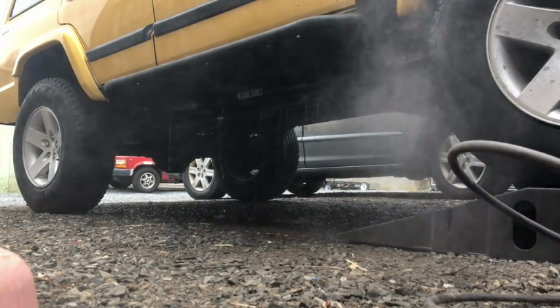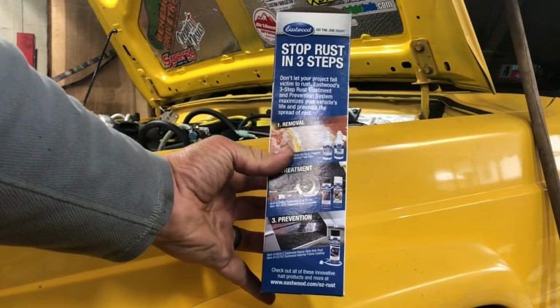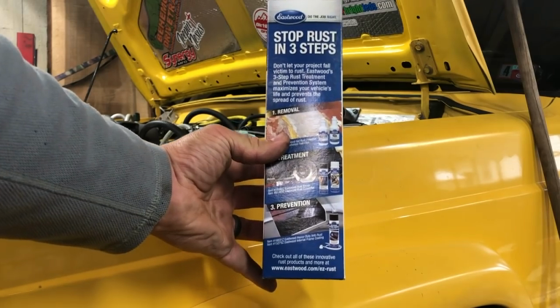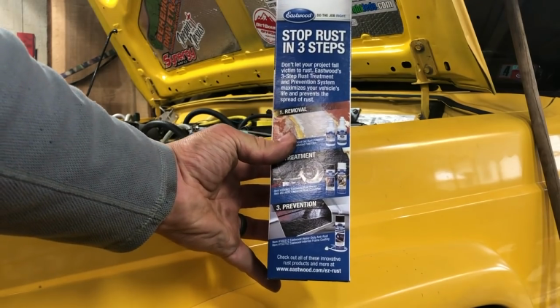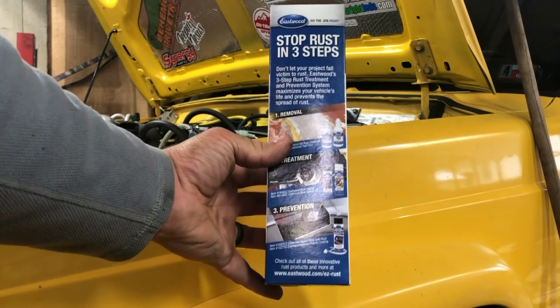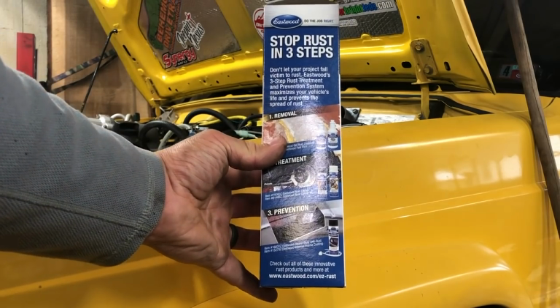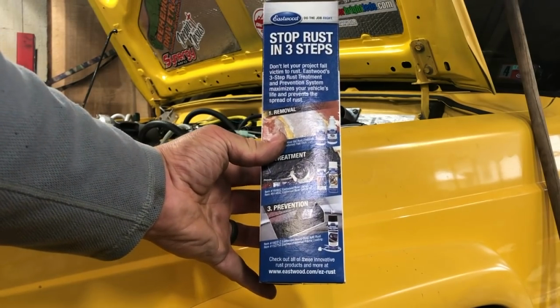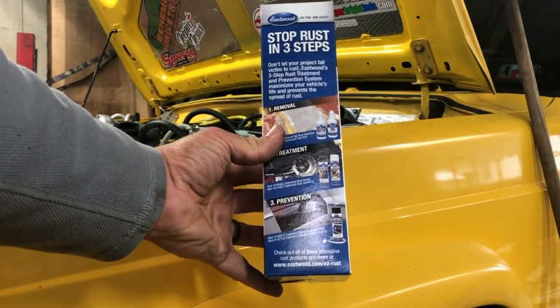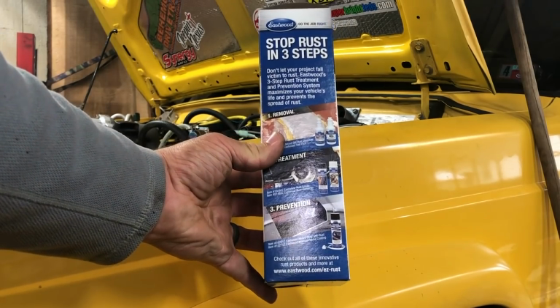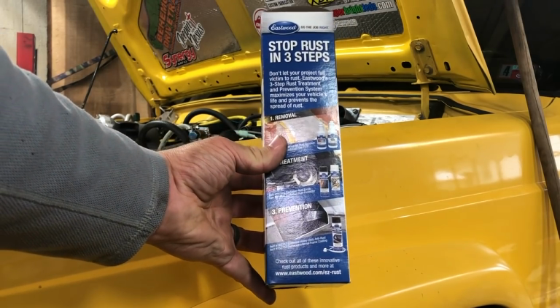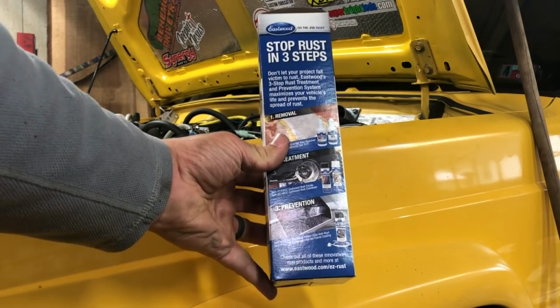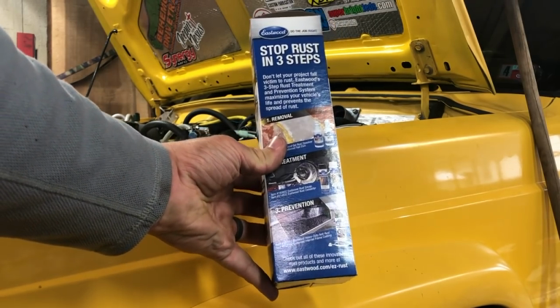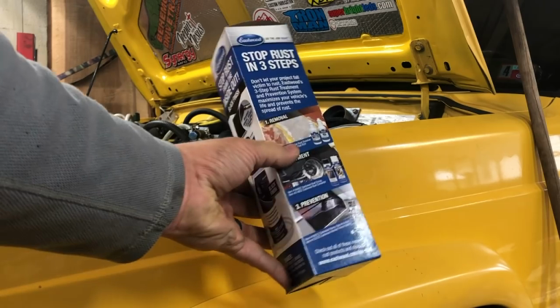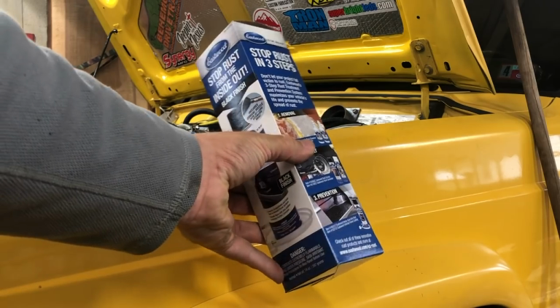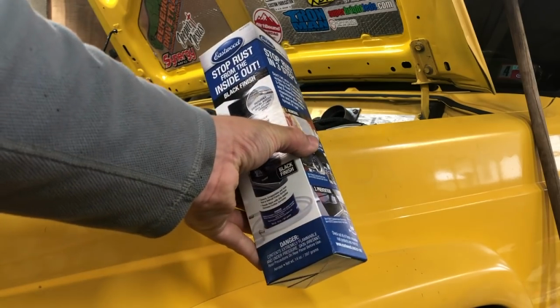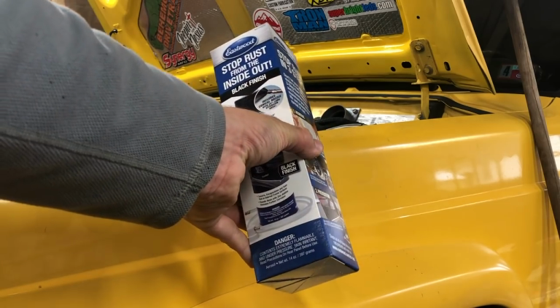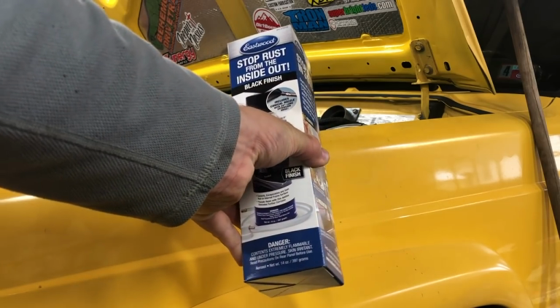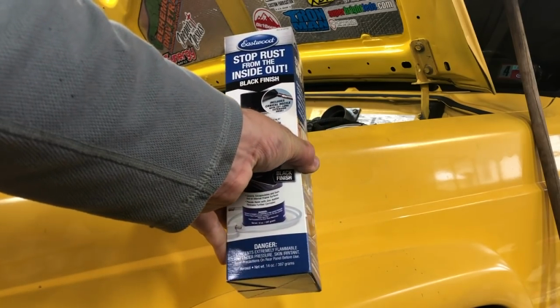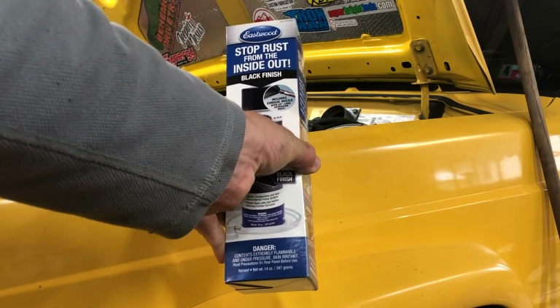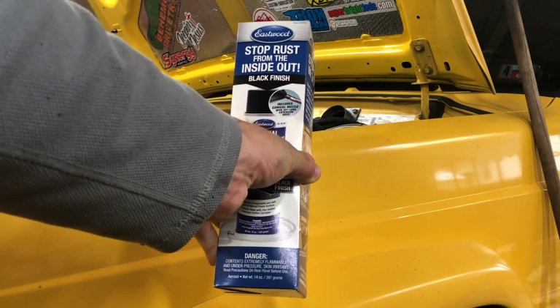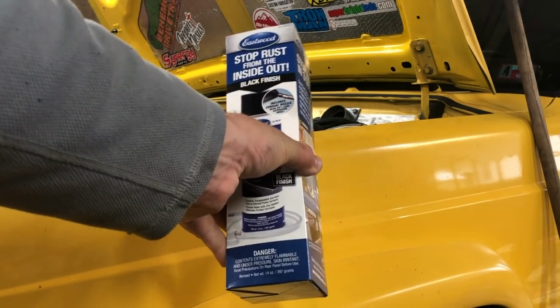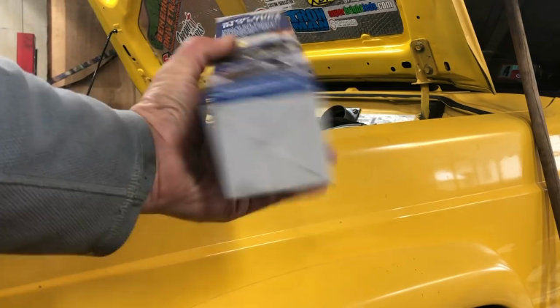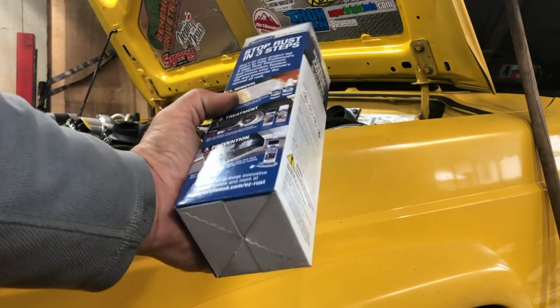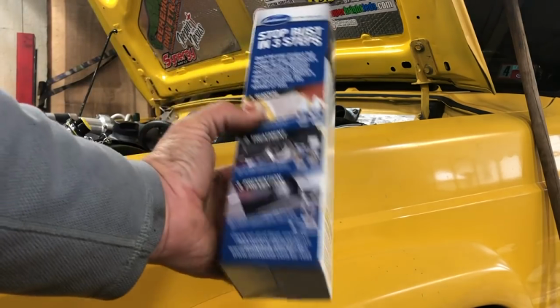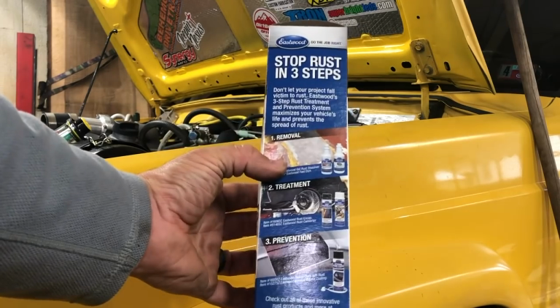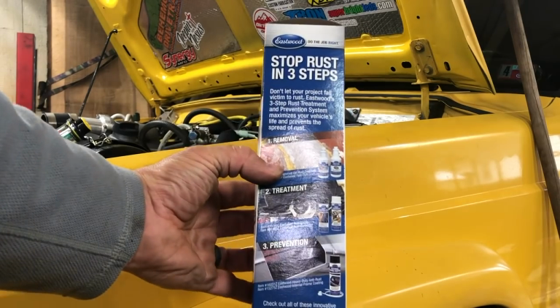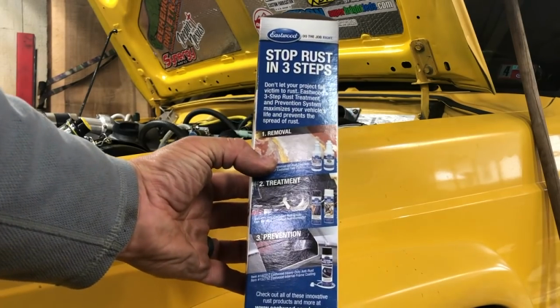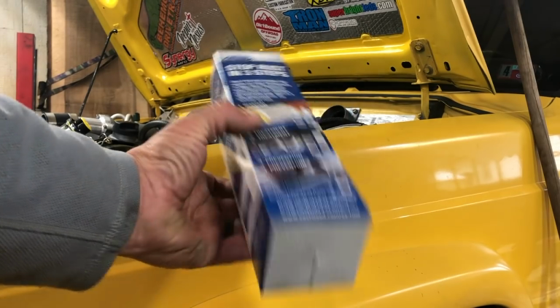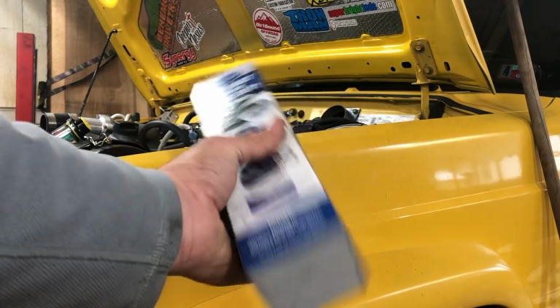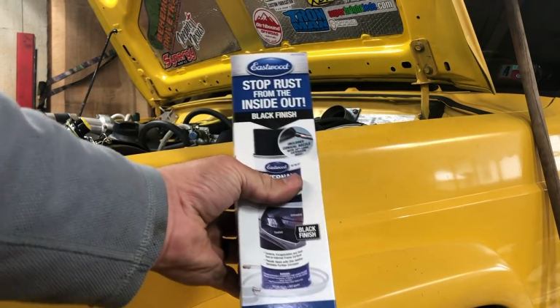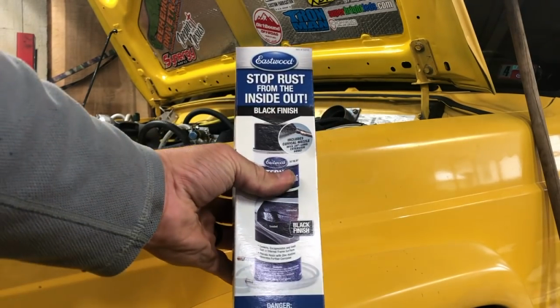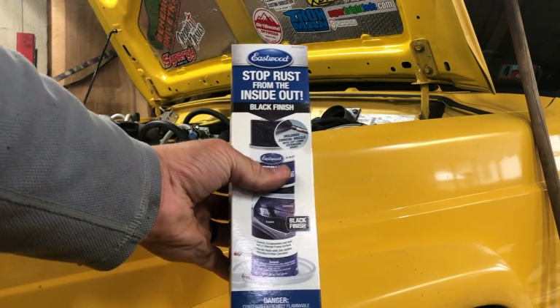There's a last step of the frame stiffener installation. I'm going to spray the inside of the frame rails that we've just welded to with this Eastwood internal frame coating.